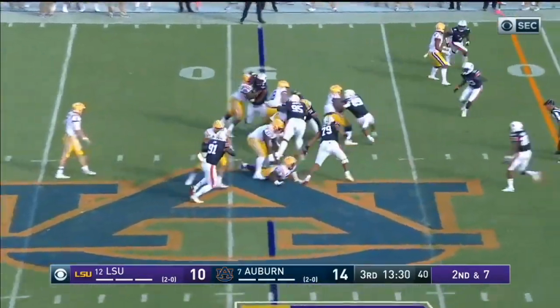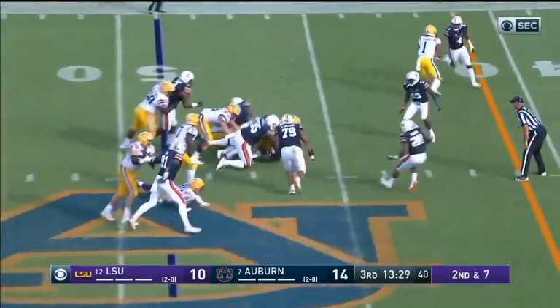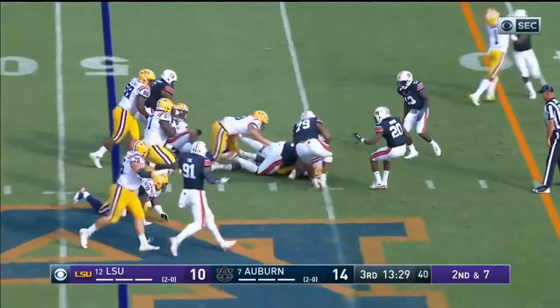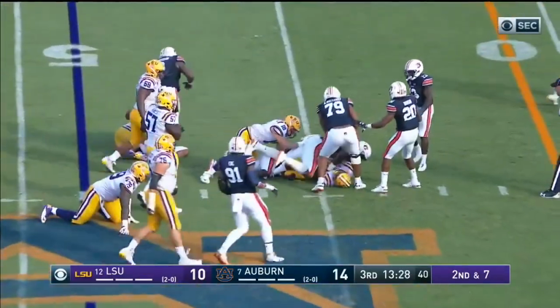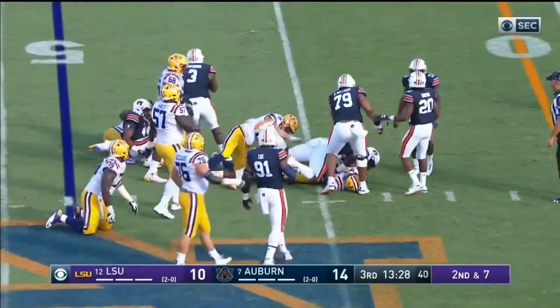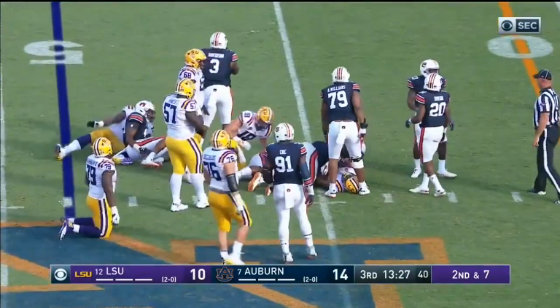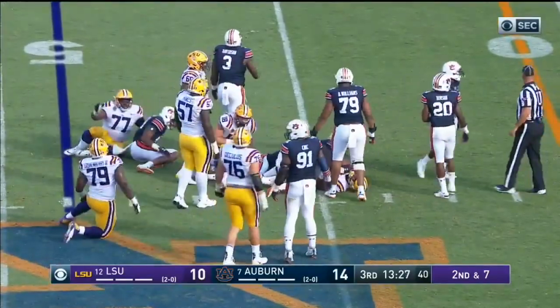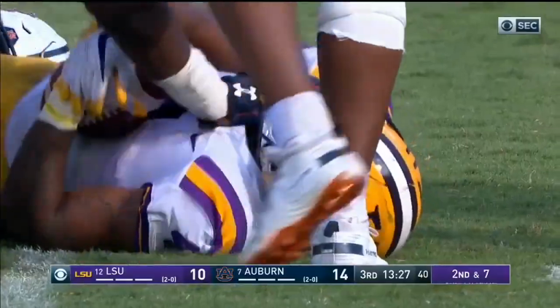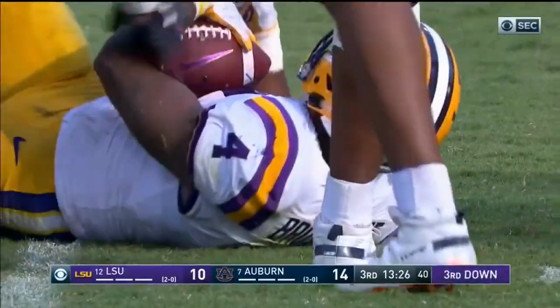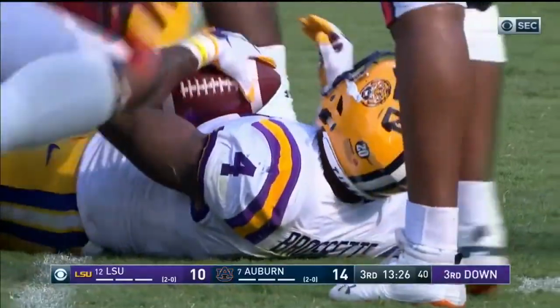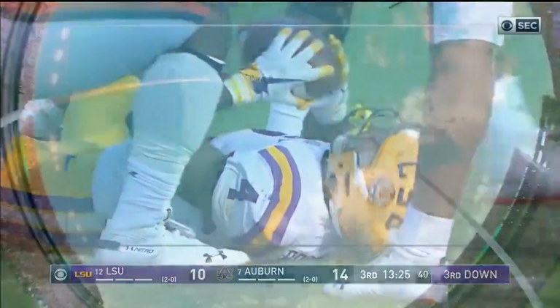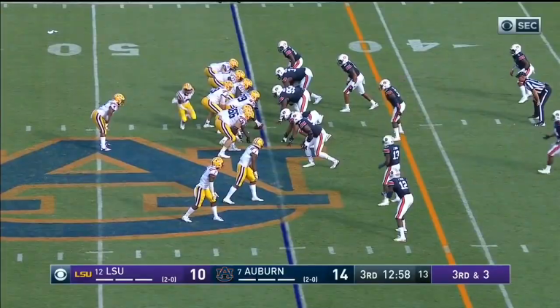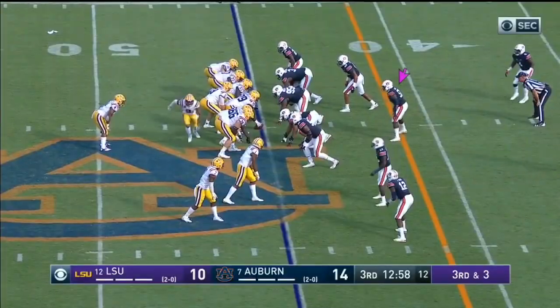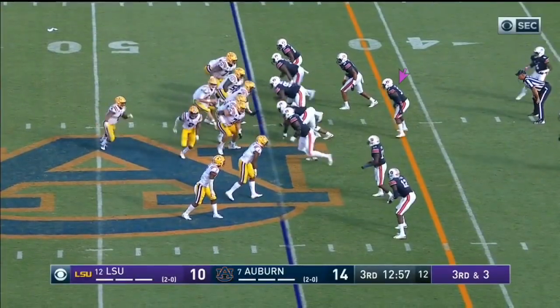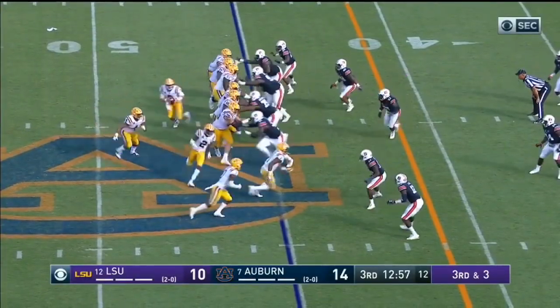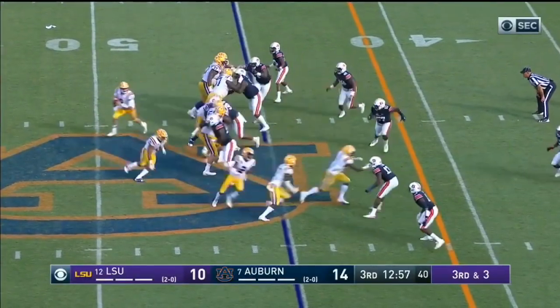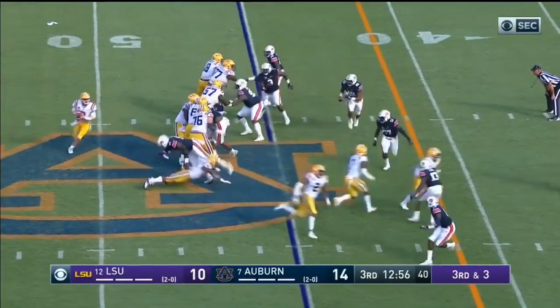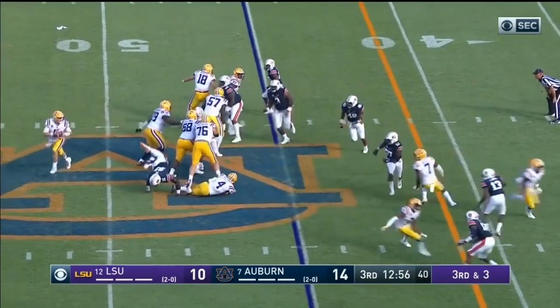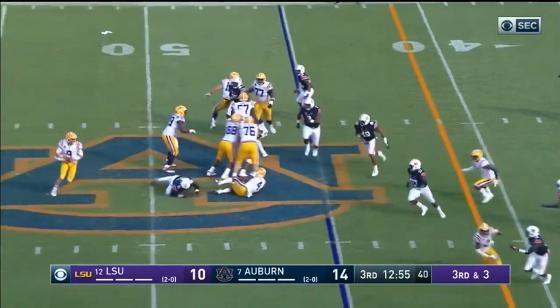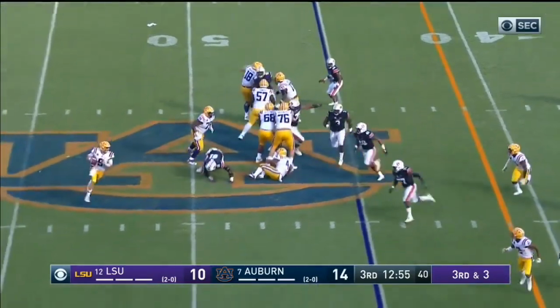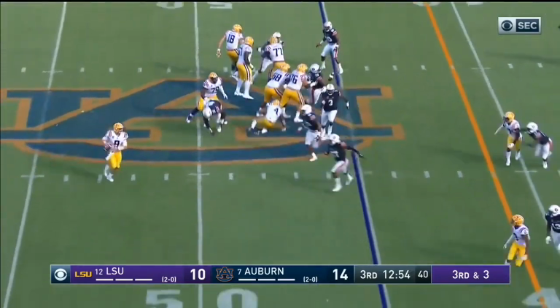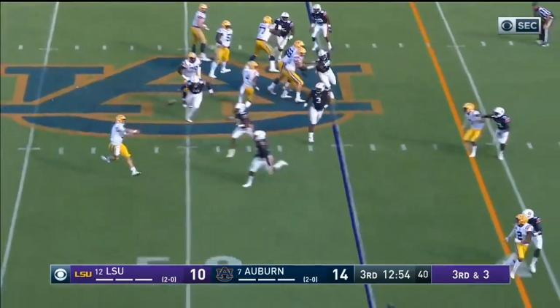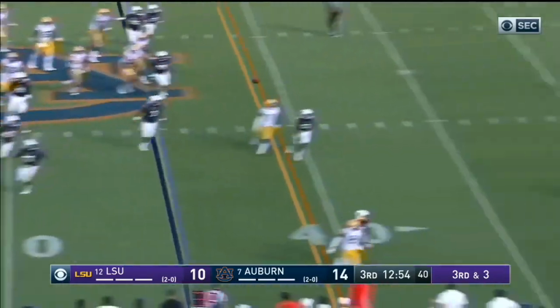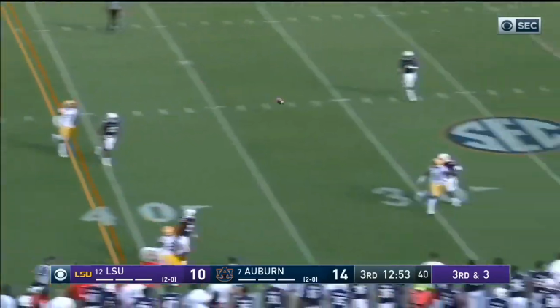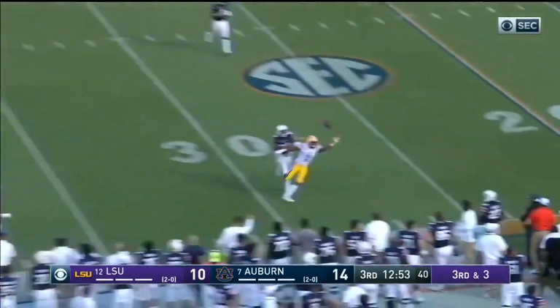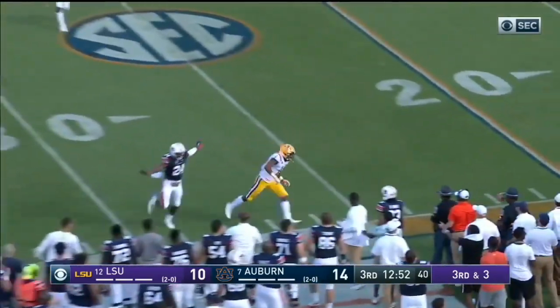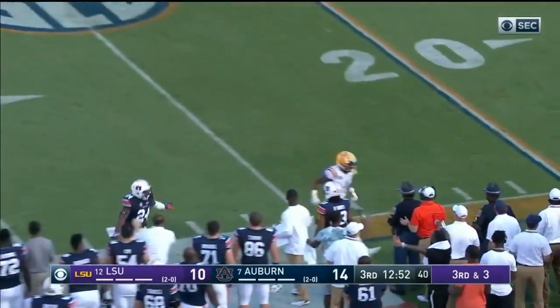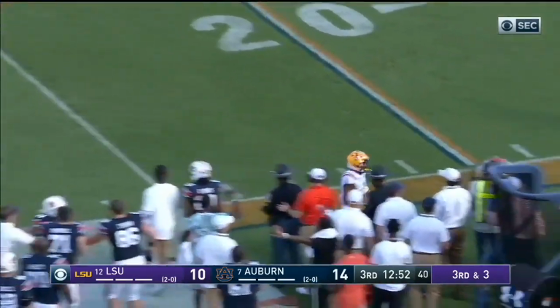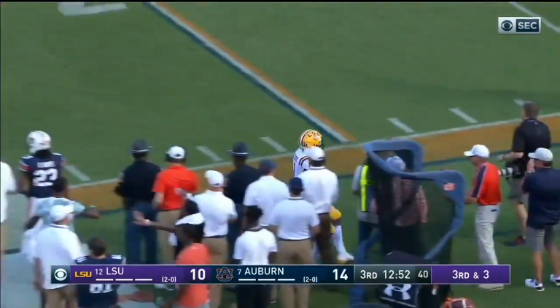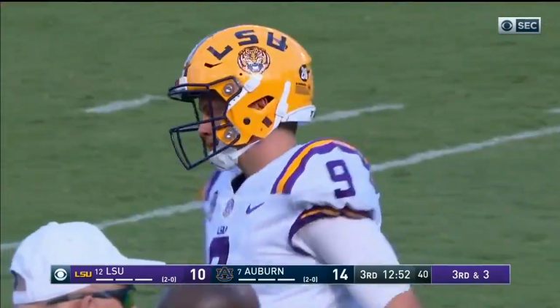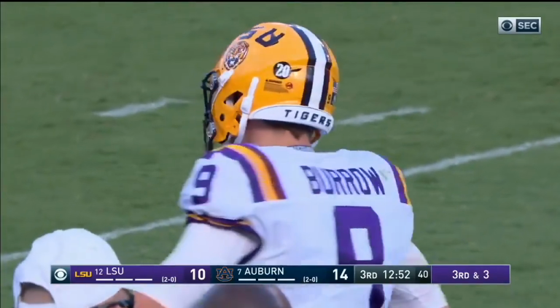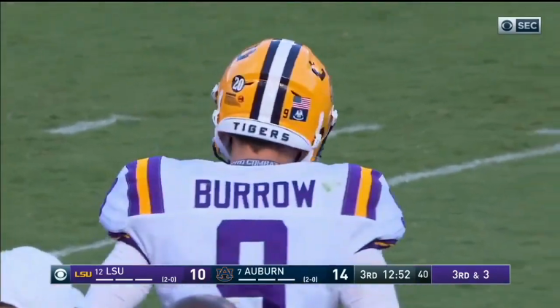Joe Burrow — Jonathan Giles in motion to the slot on the right side, they go left with the run and it's Brossette. Burrow throws on the run, overshot his intended receiver Jamar Chase — incomplete.